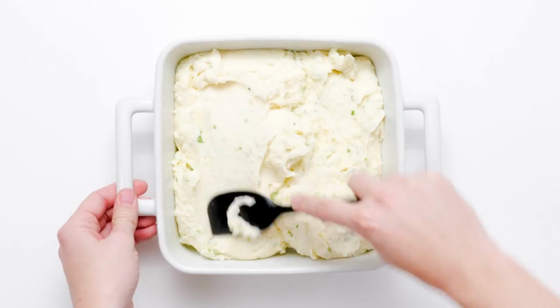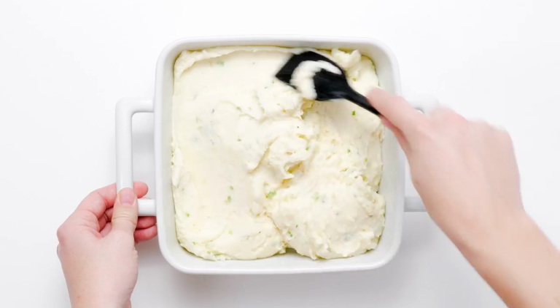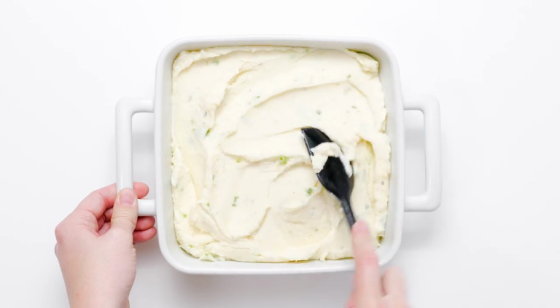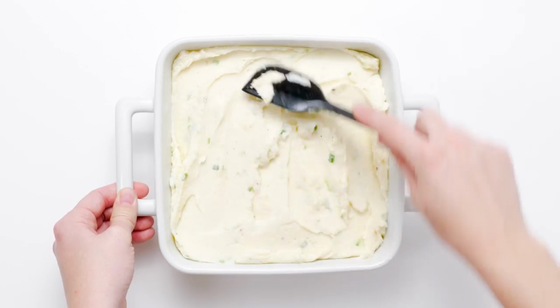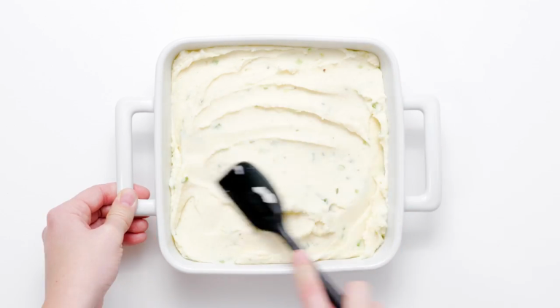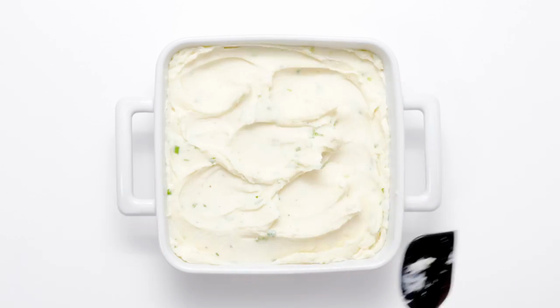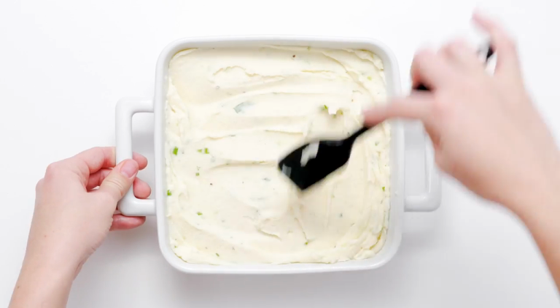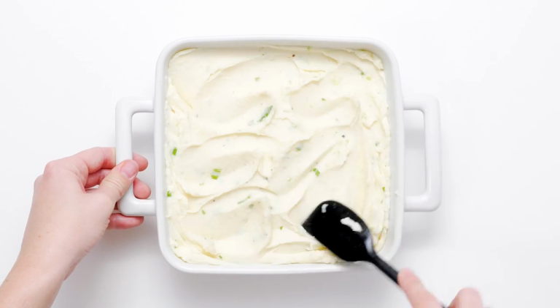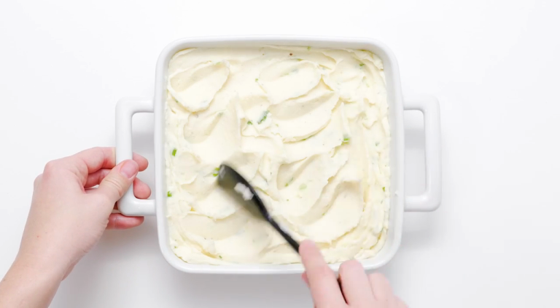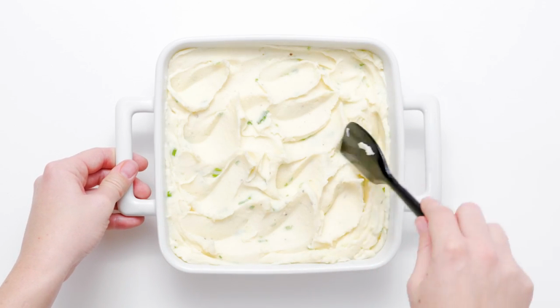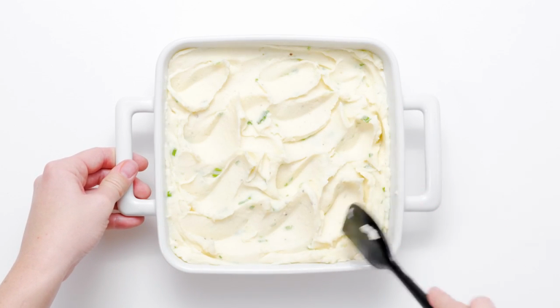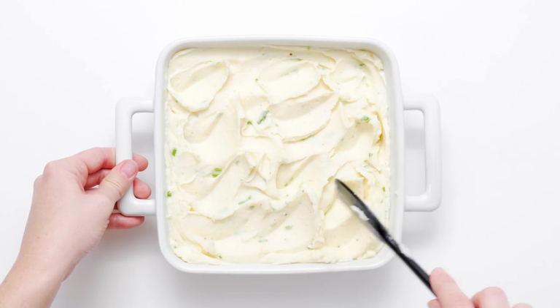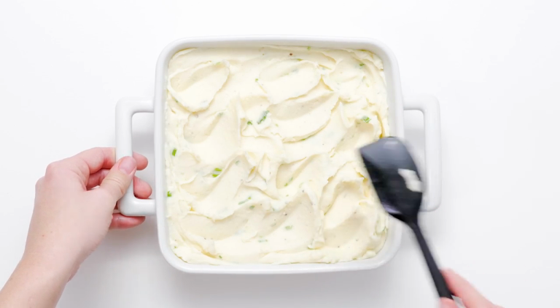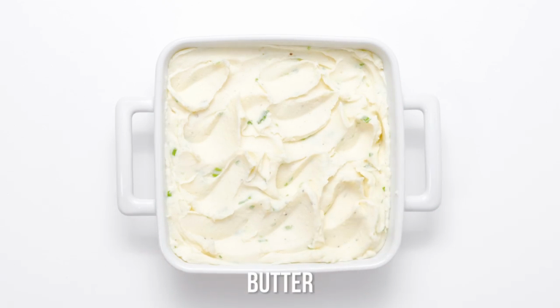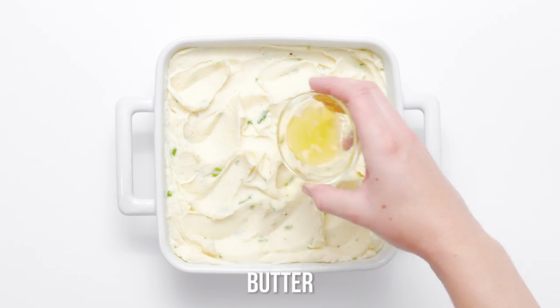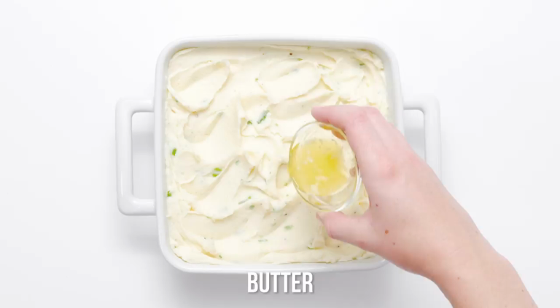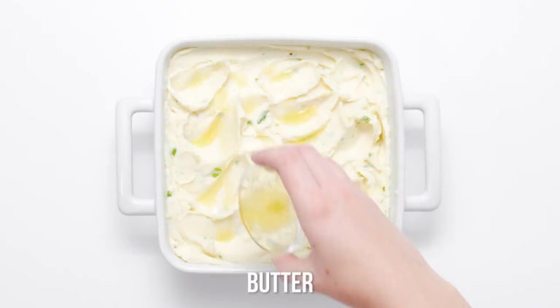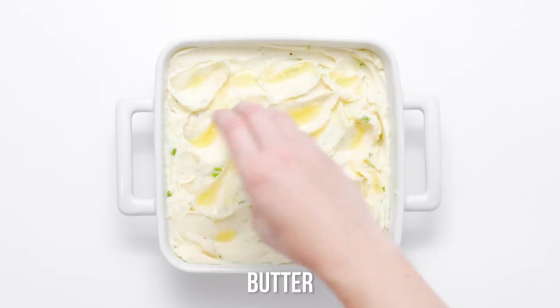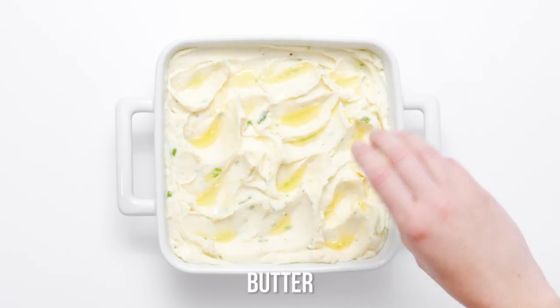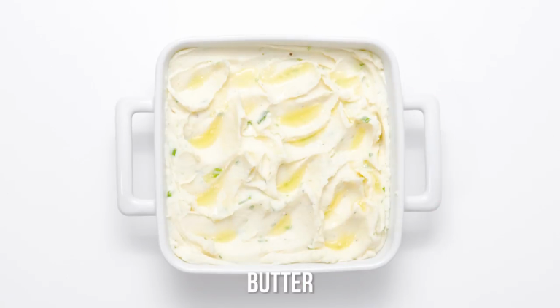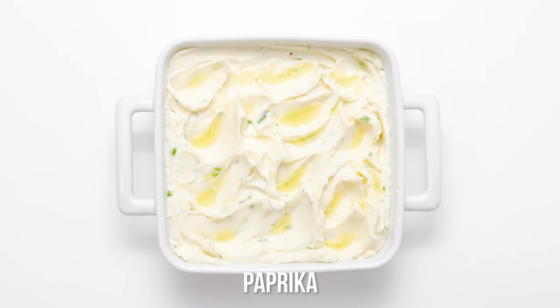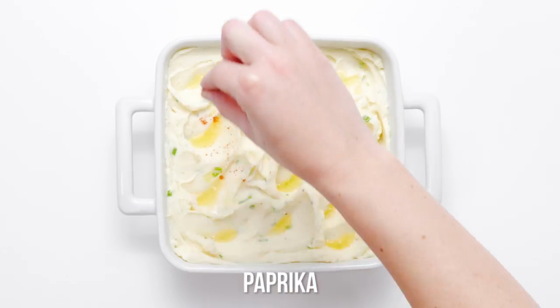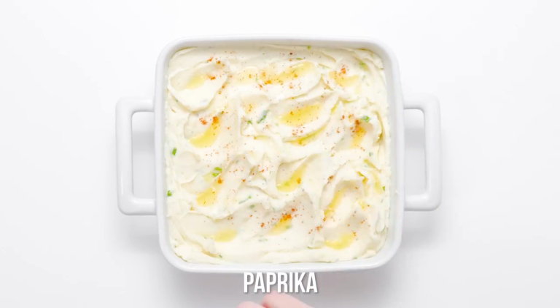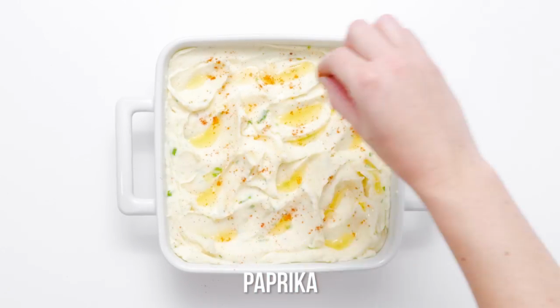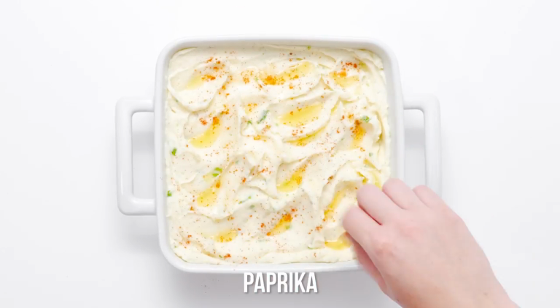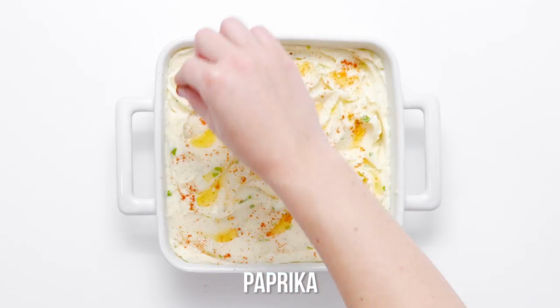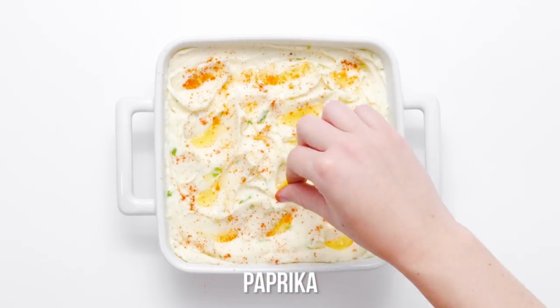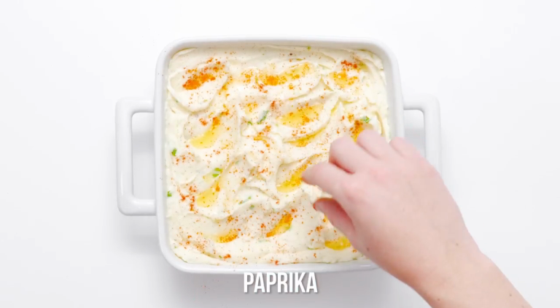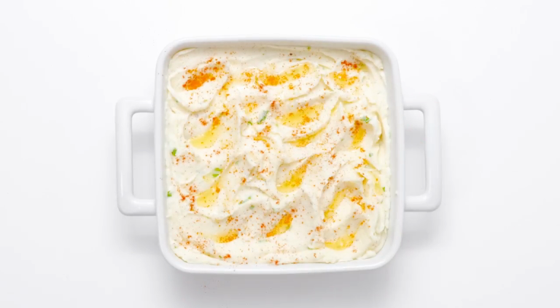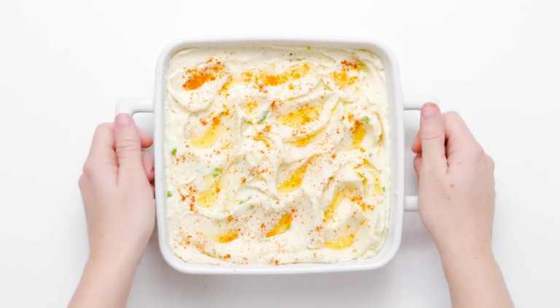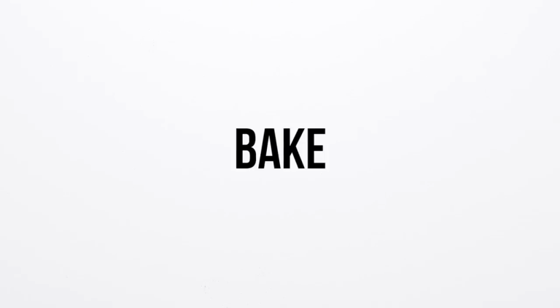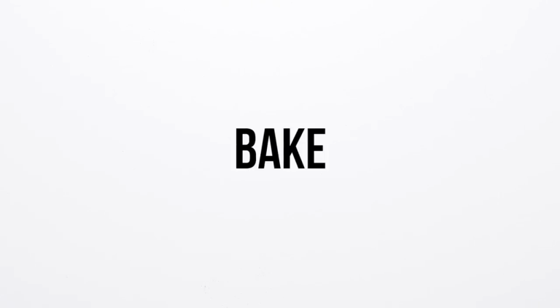Drizzle the potatoes with the remaining melted butter and sprinkle with sweet paprika. Bake at 350 degrees Fahrenheit for 40 minutes or until the potatoes are golden on top, then get them straight to the table.